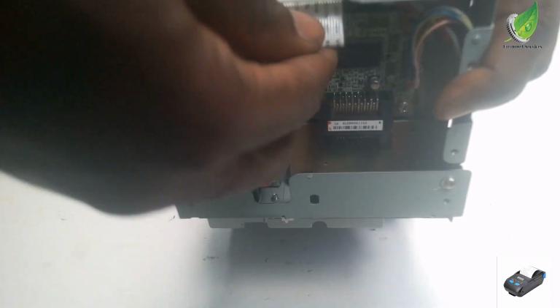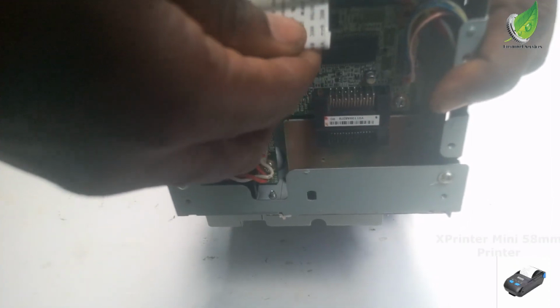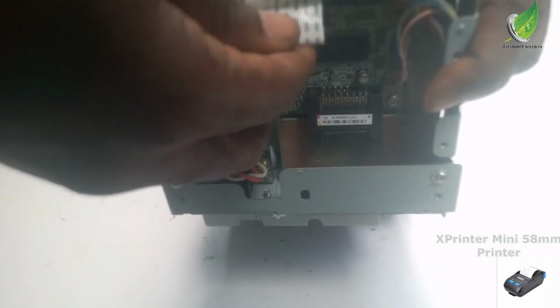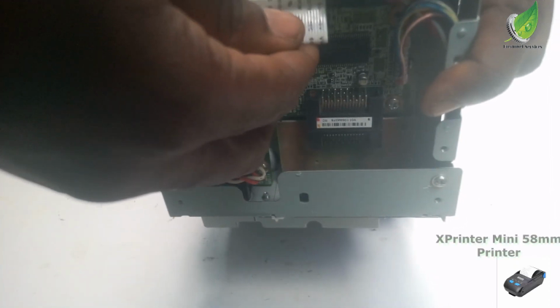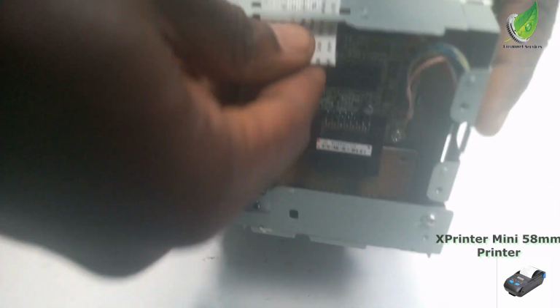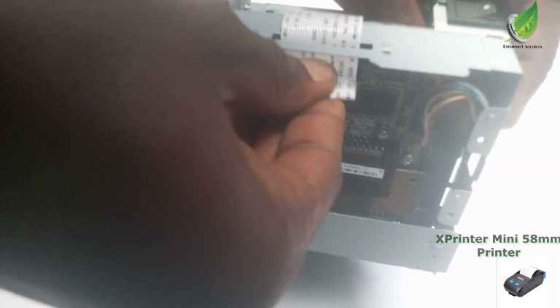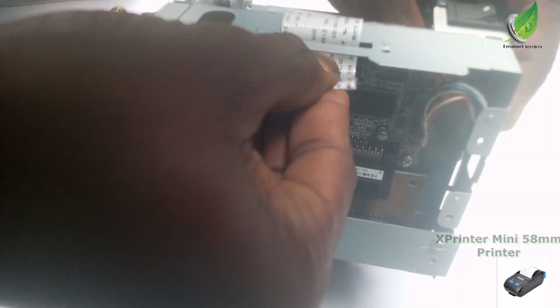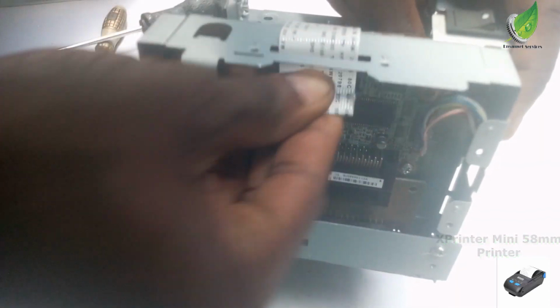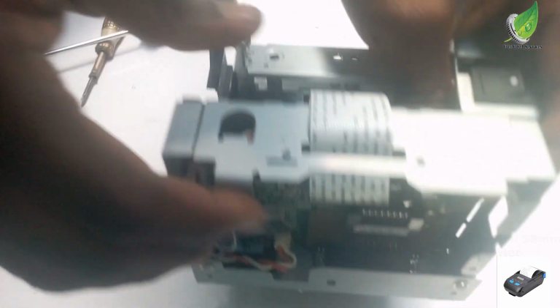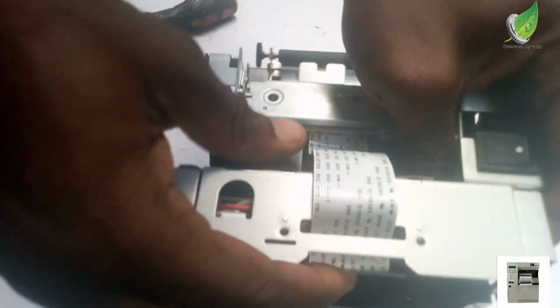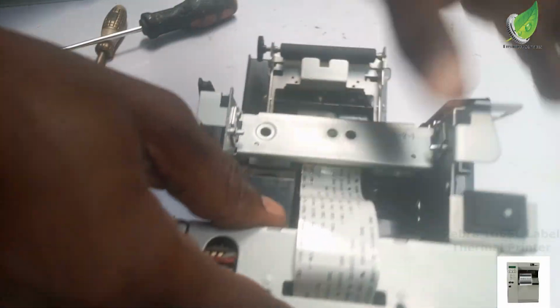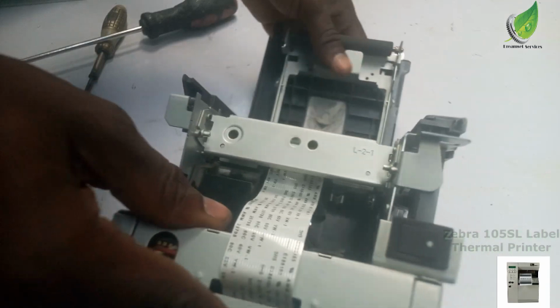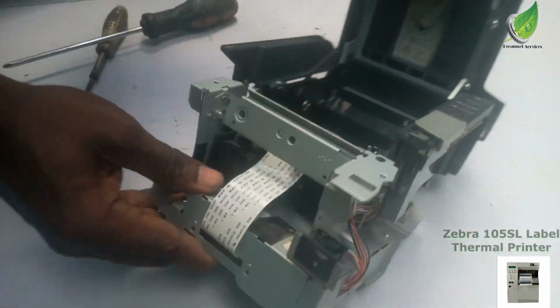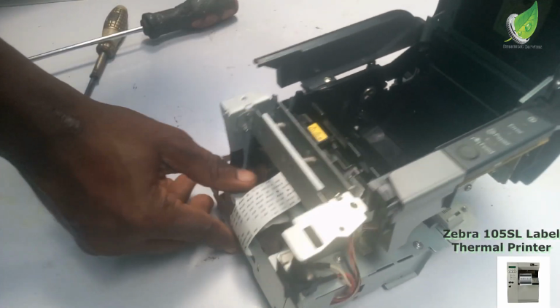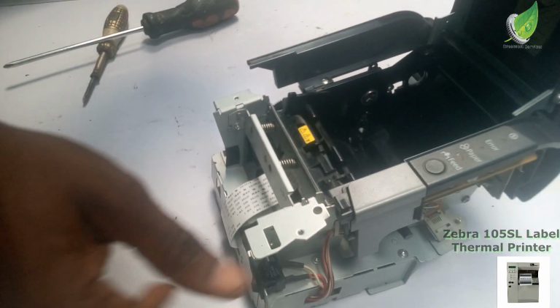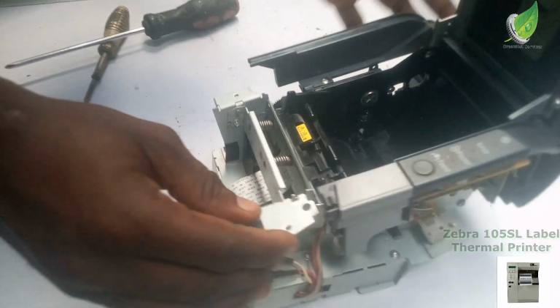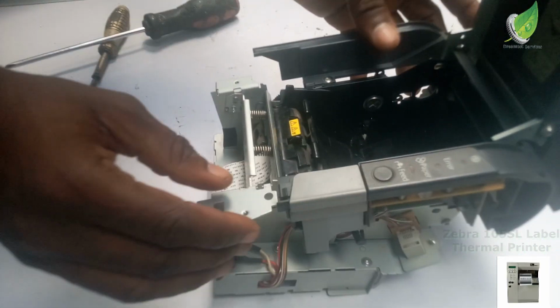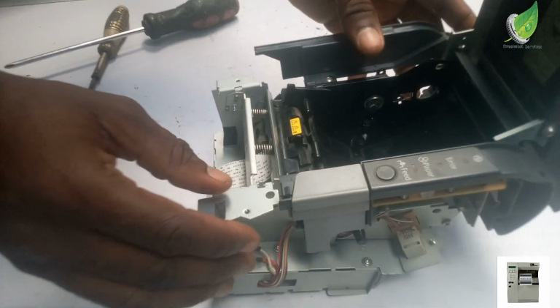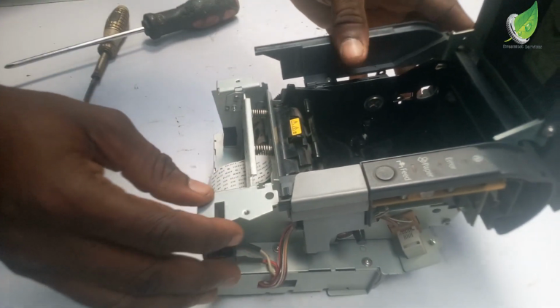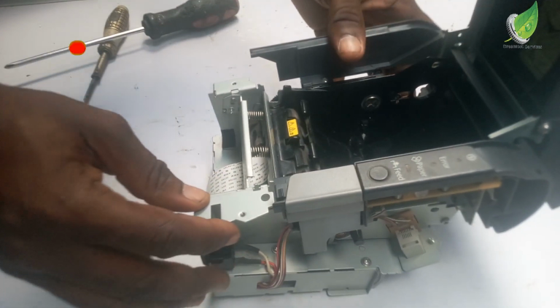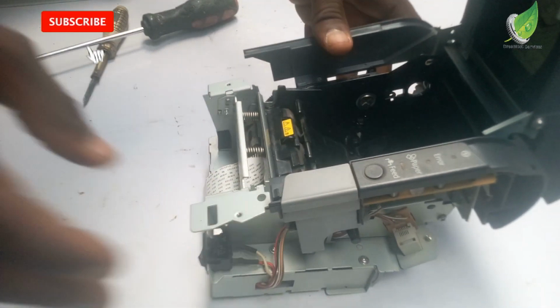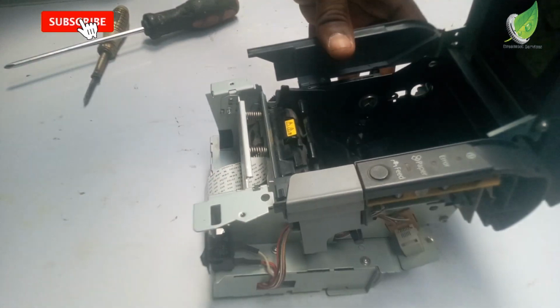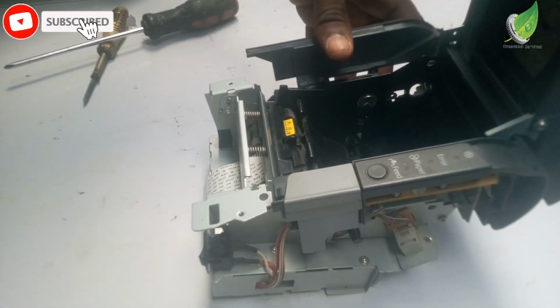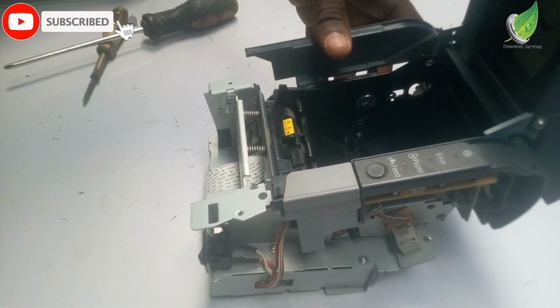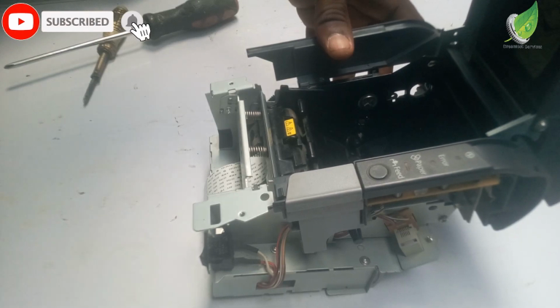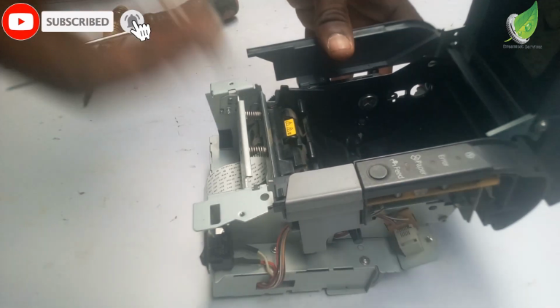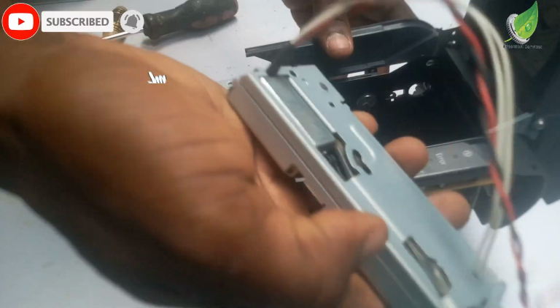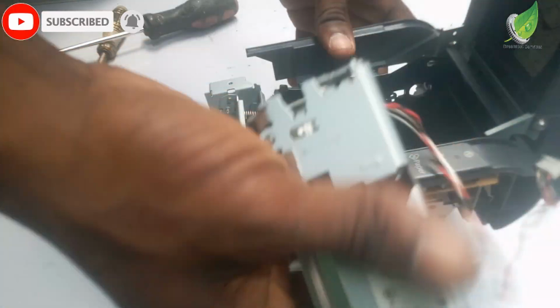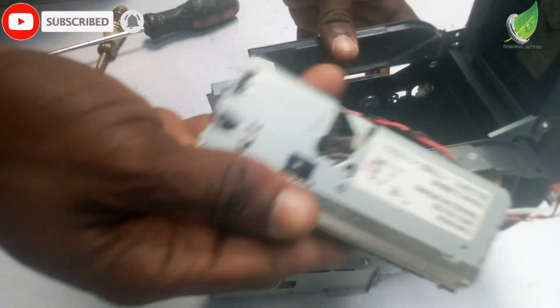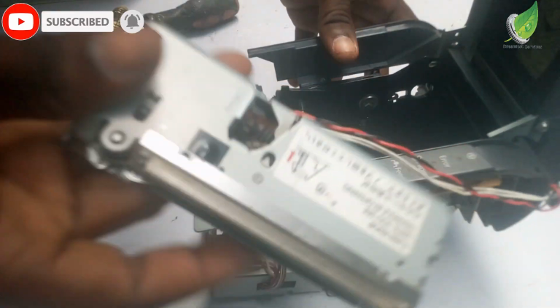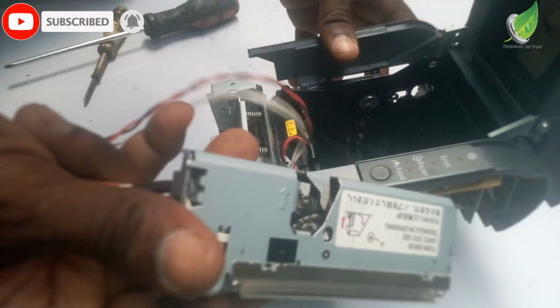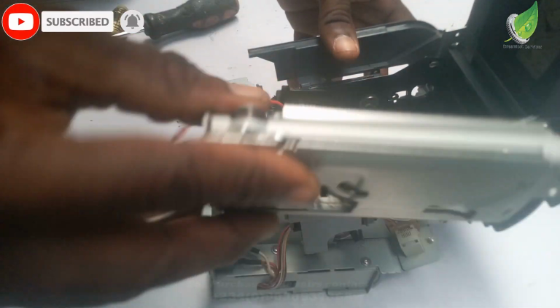So I'm going to carefully attach the flex cable to the board right now. And then I will fix my blade back.